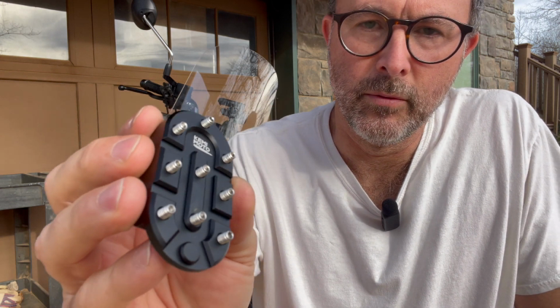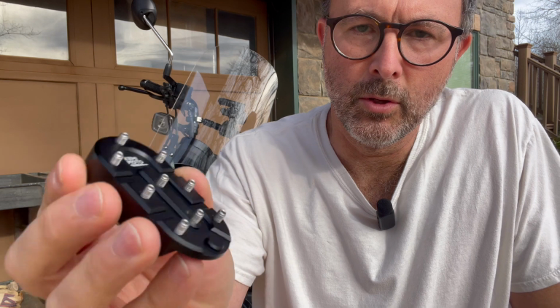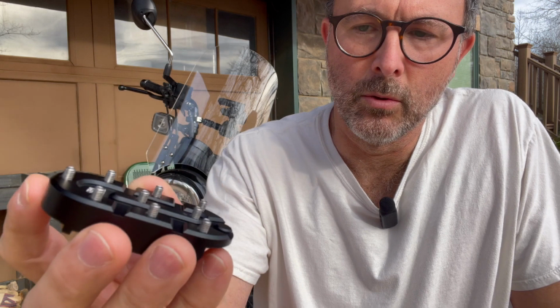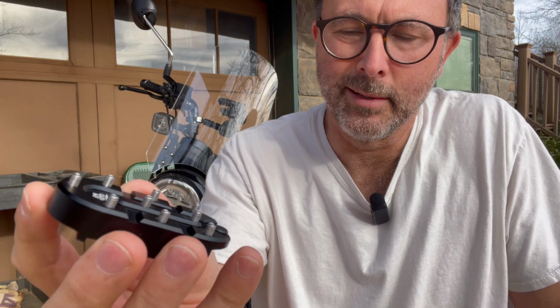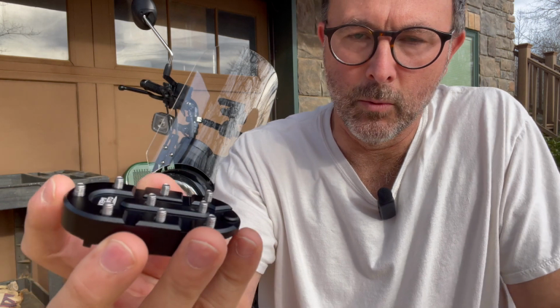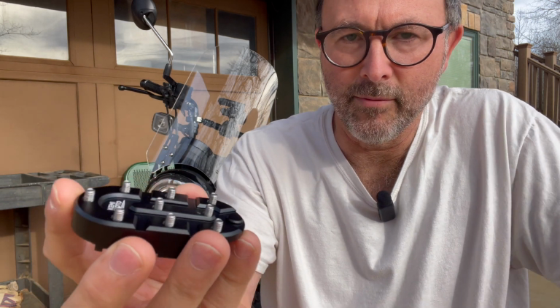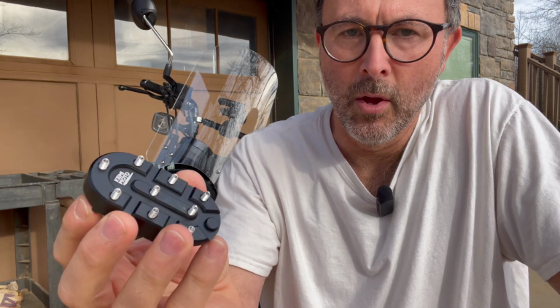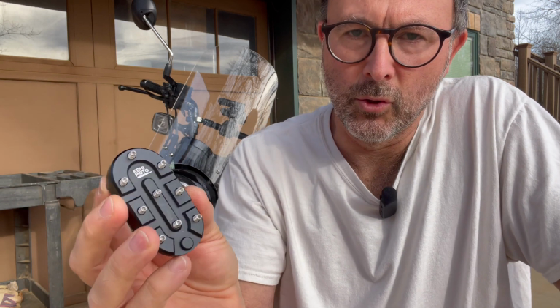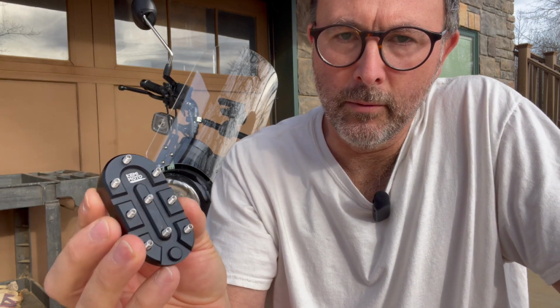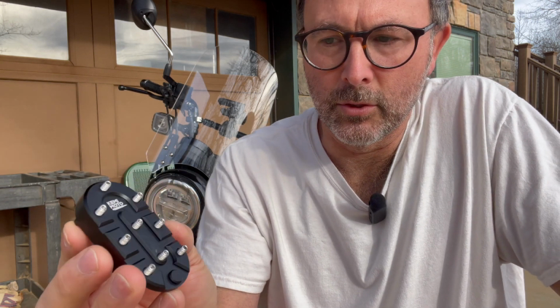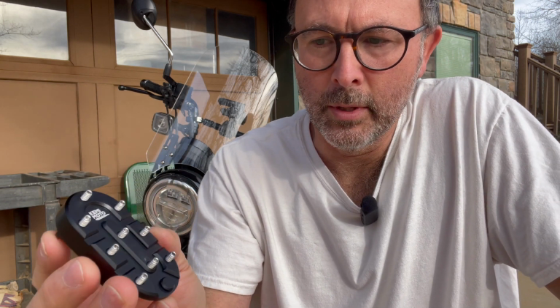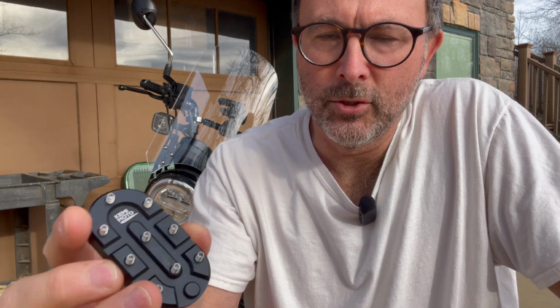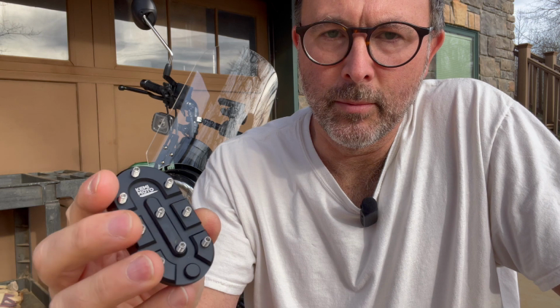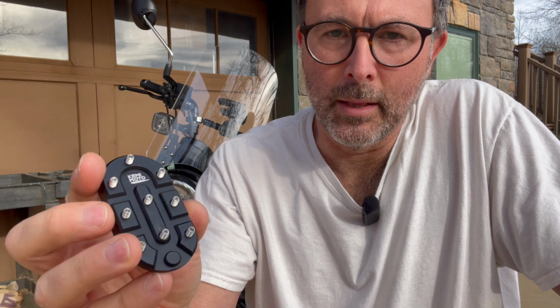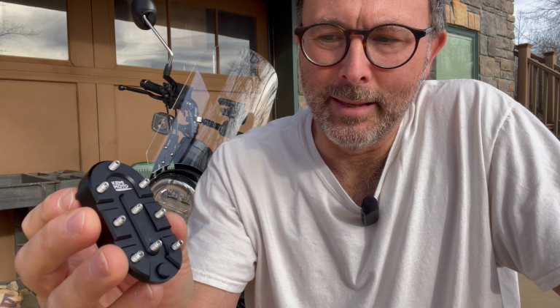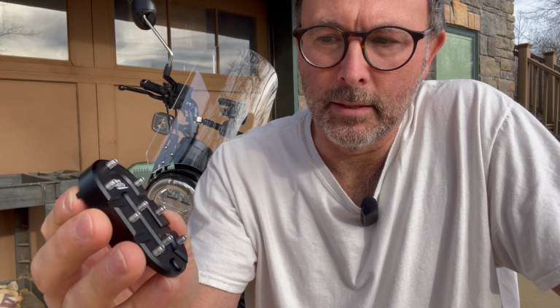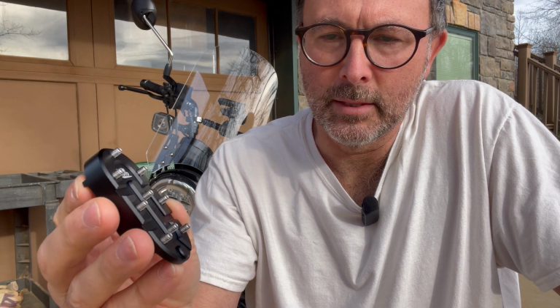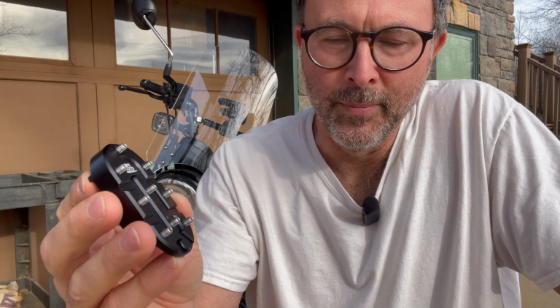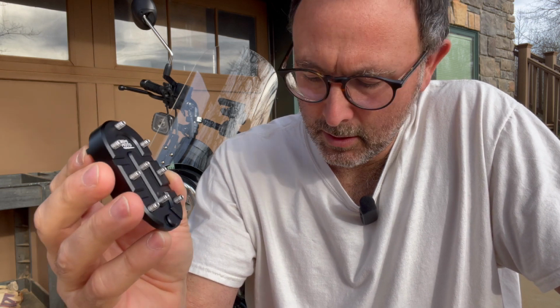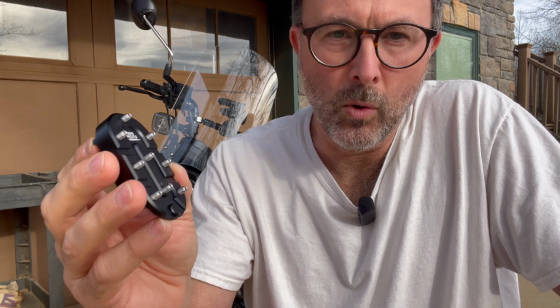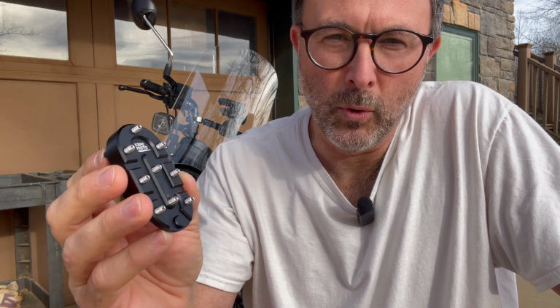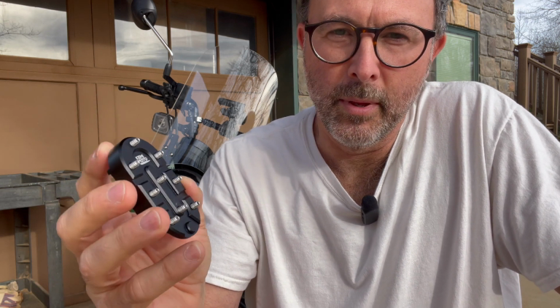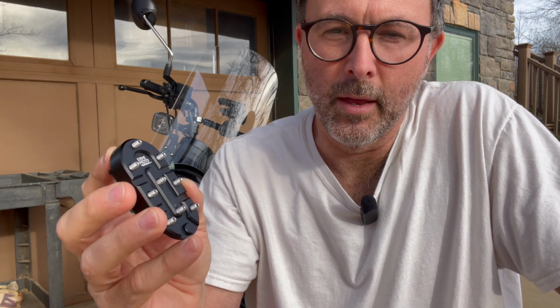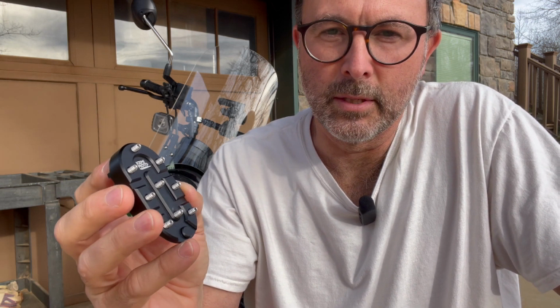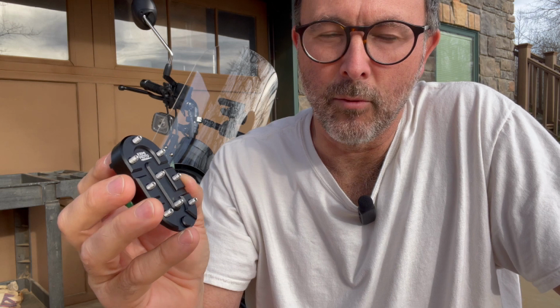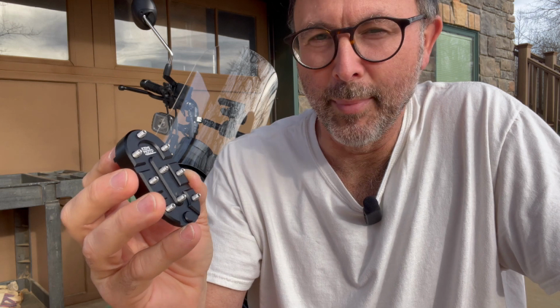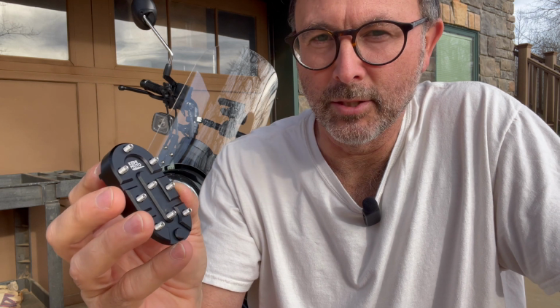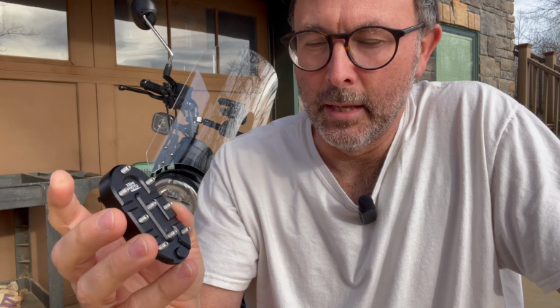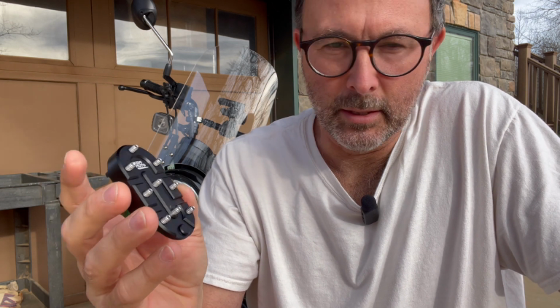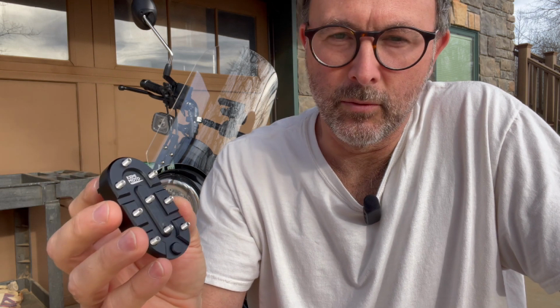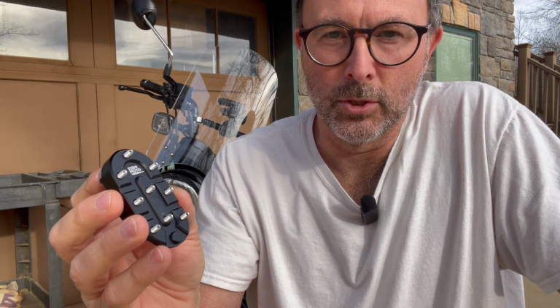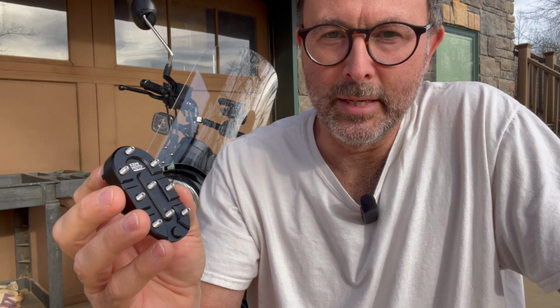So if you are using your Honda CT 125 on the trail versus the road, it's just going to make it a lot less slippy. It's going to give a whole lot more grip than the stock rubber pads, and installation of course is super easy.